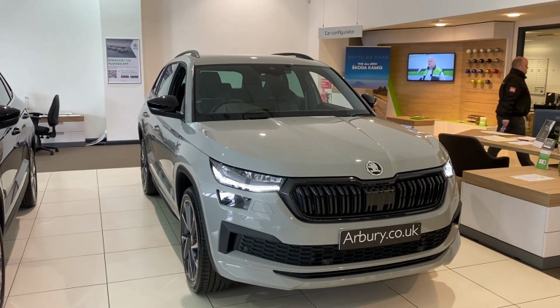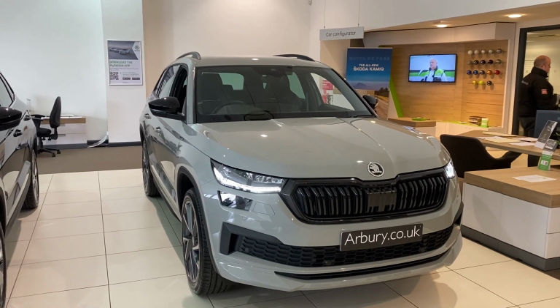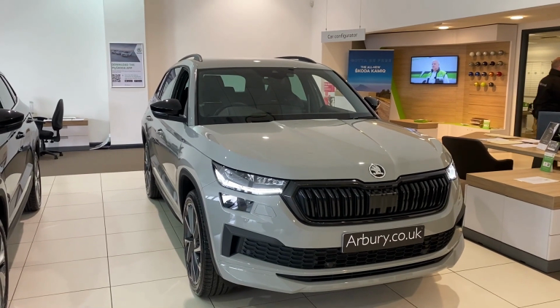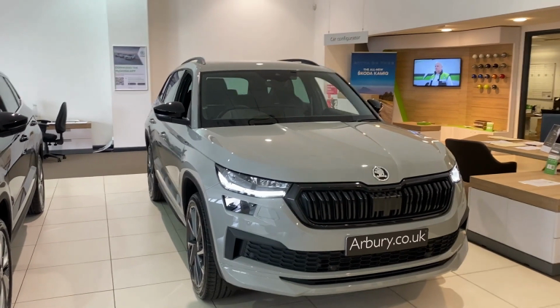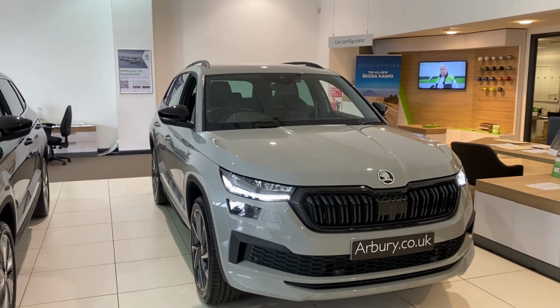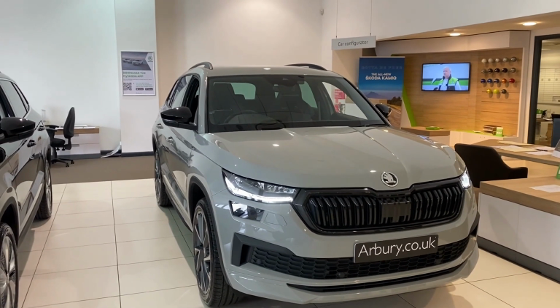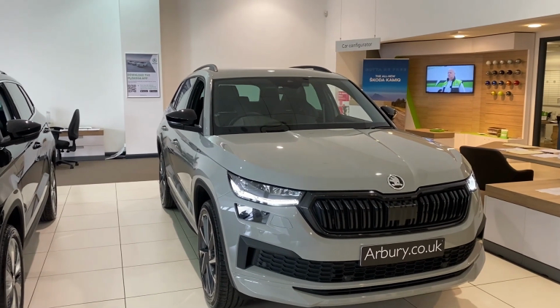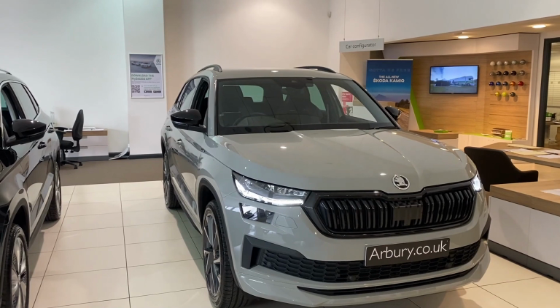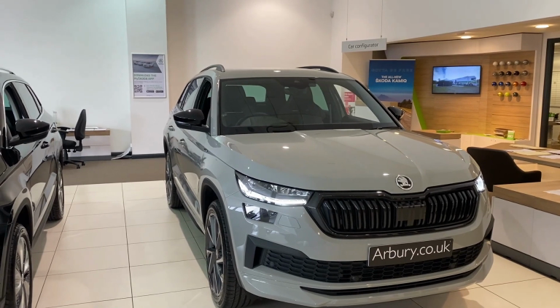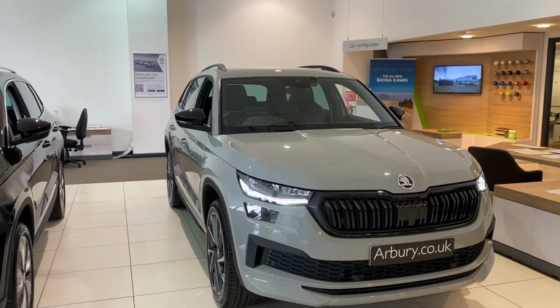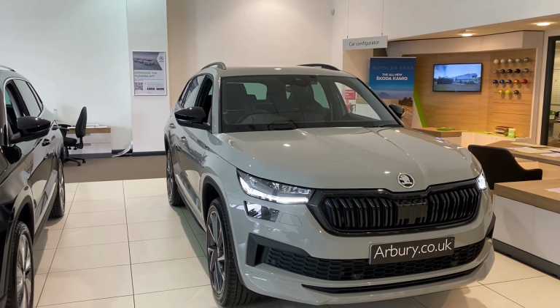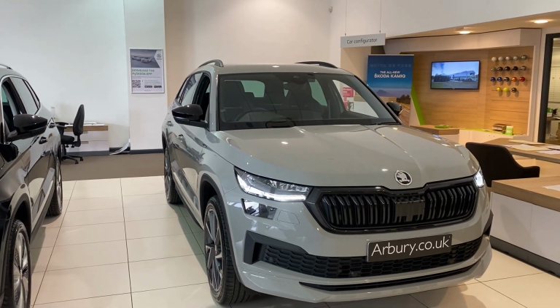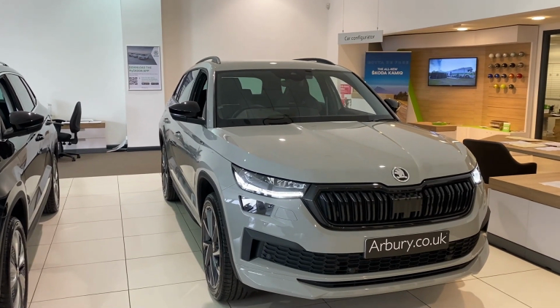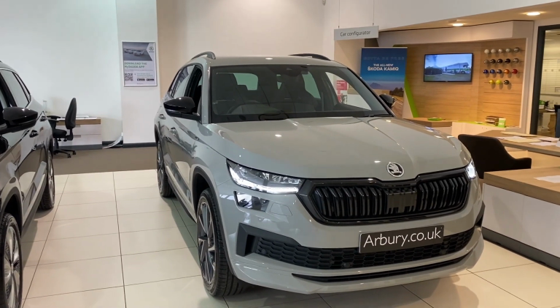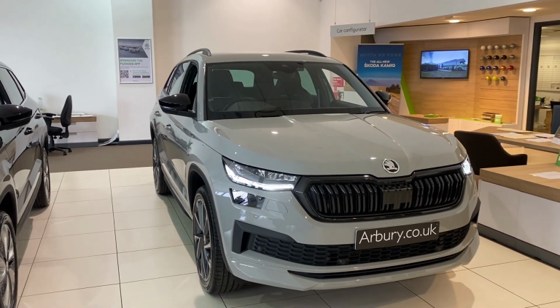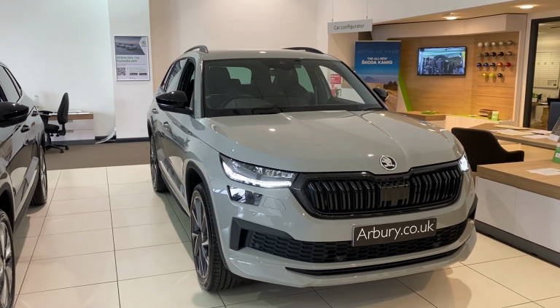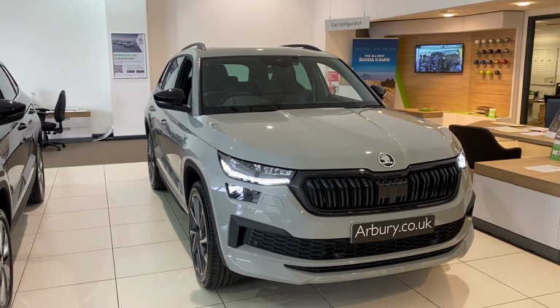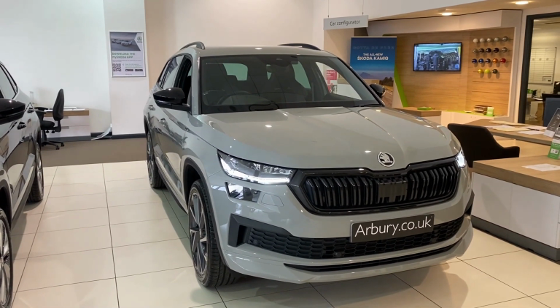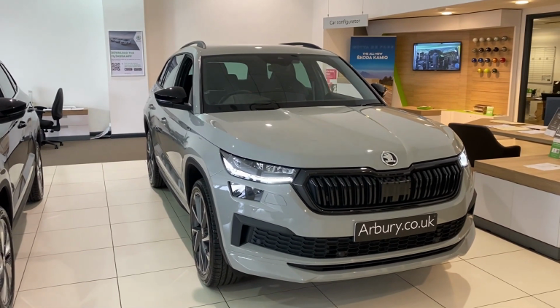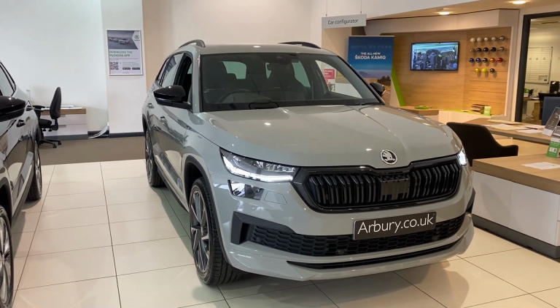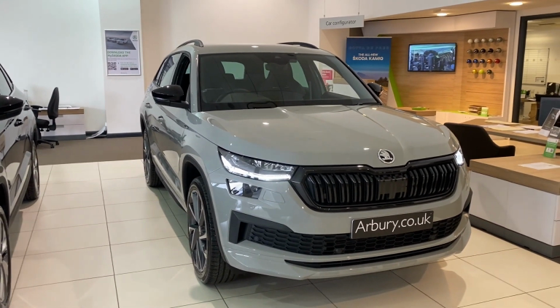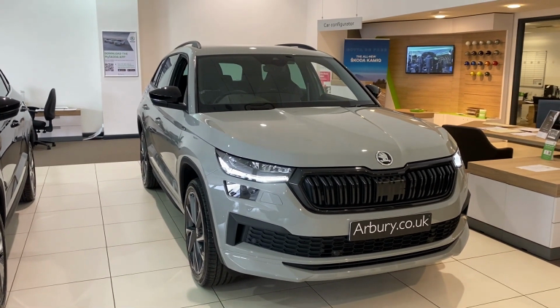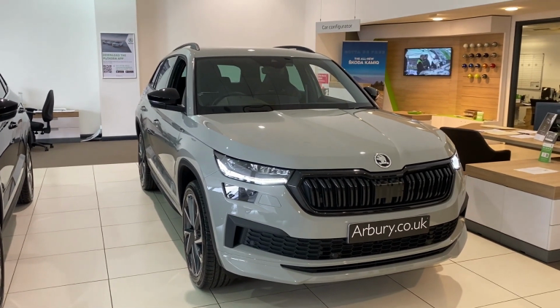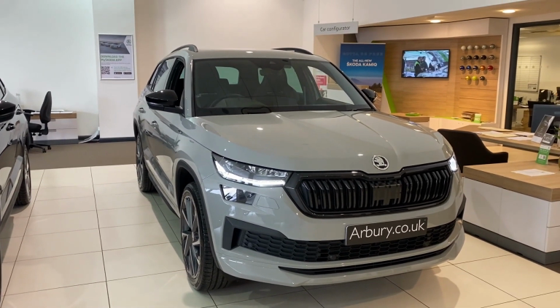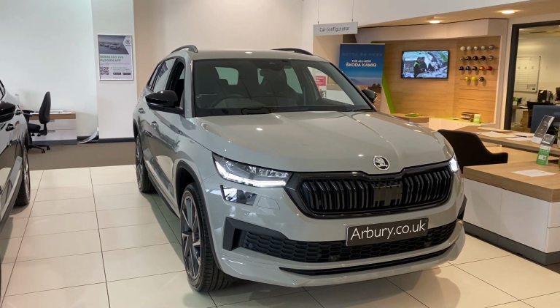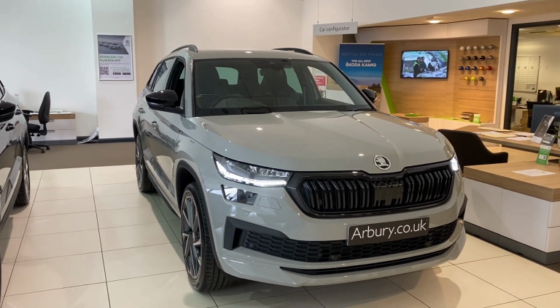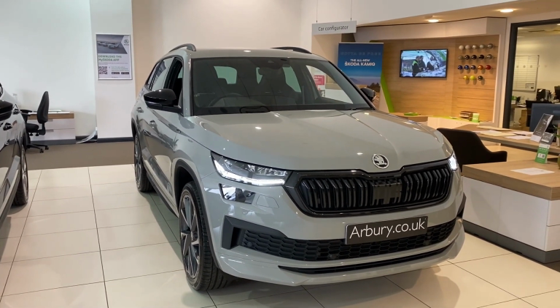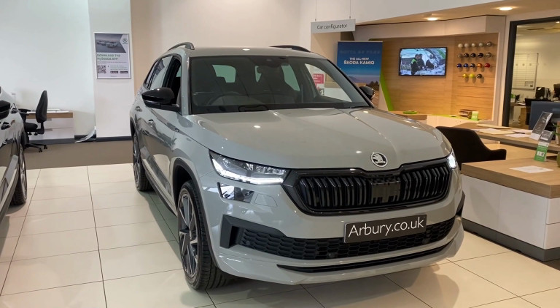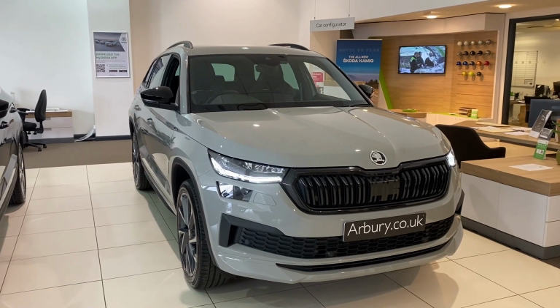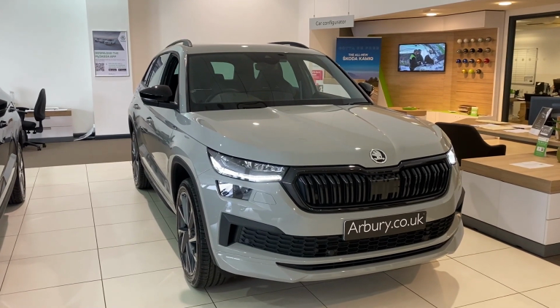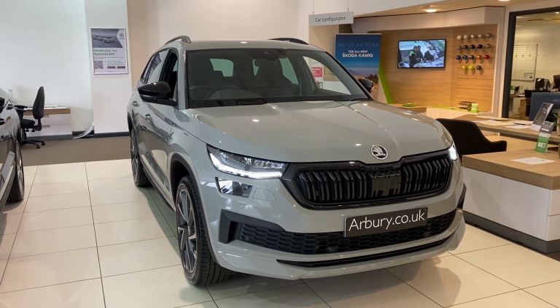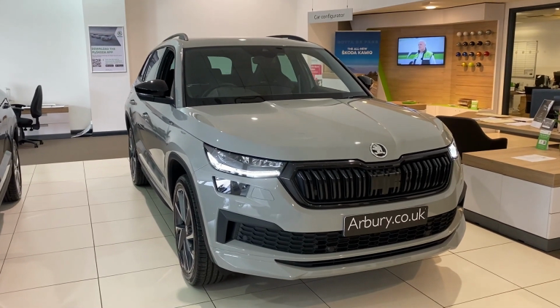Hello everyone, you're with Mick today at Arbery's Skoda in Leamington, and I'm showing you a brand new Kodiak 1.5 TSI Sports Line finished in a meteor grey colour.